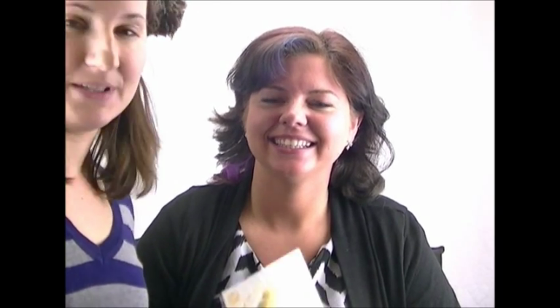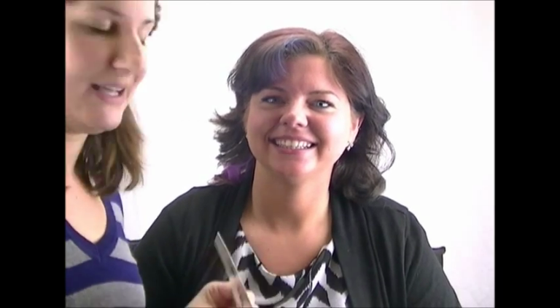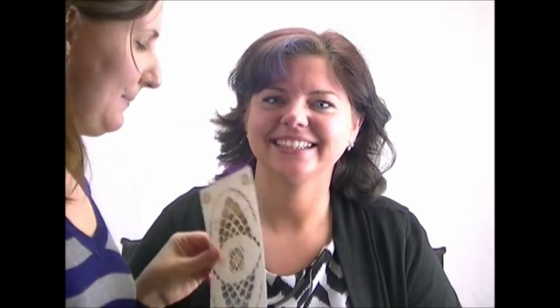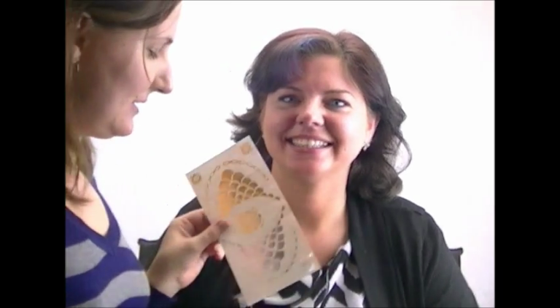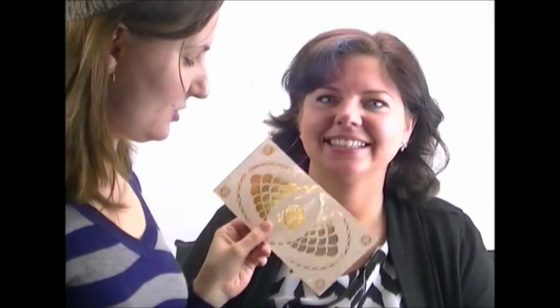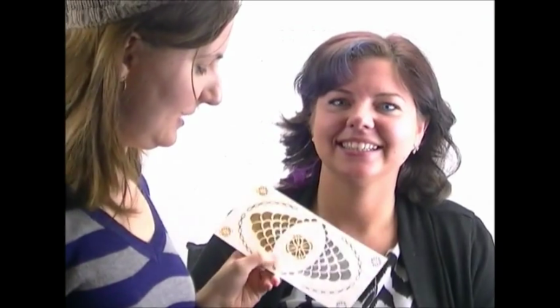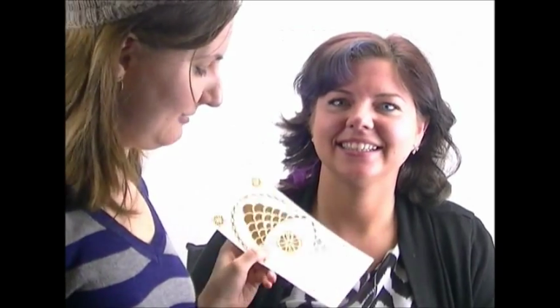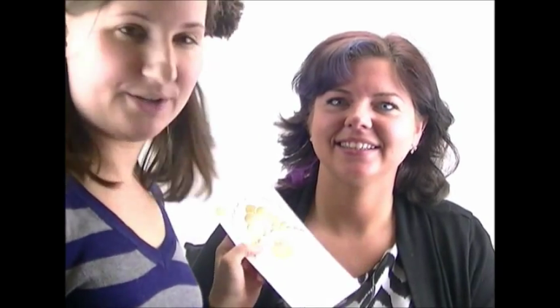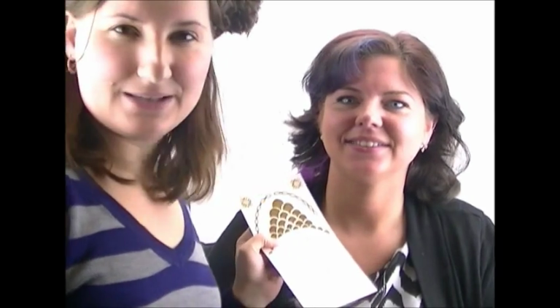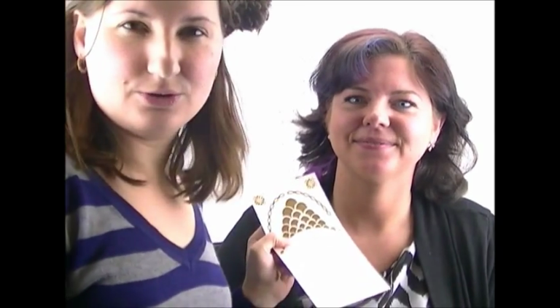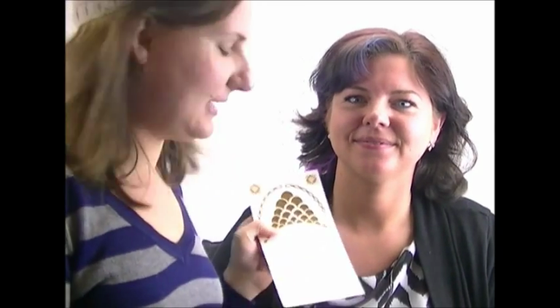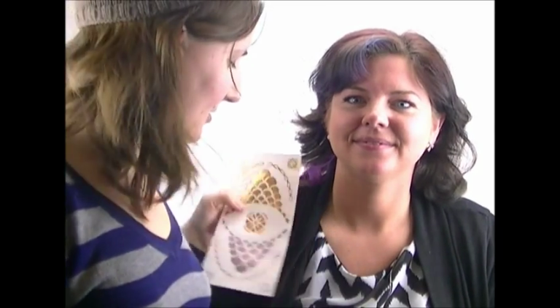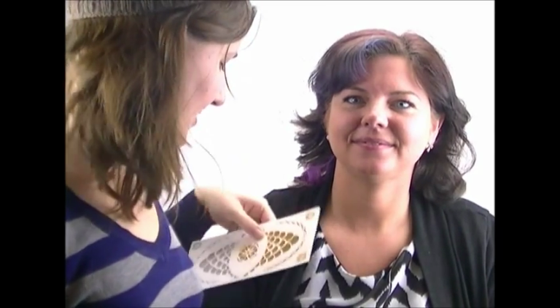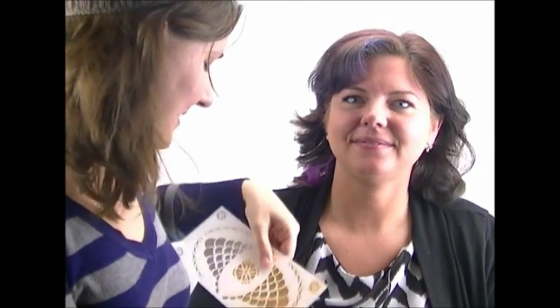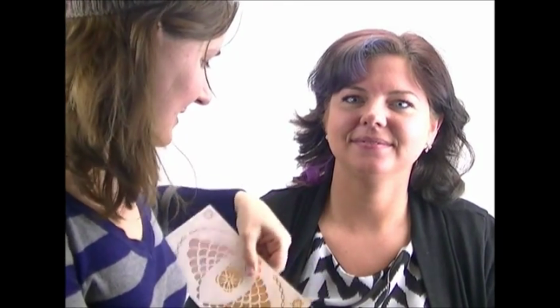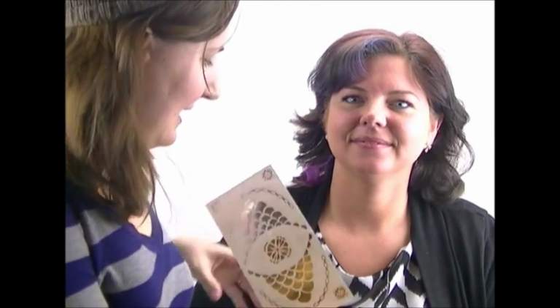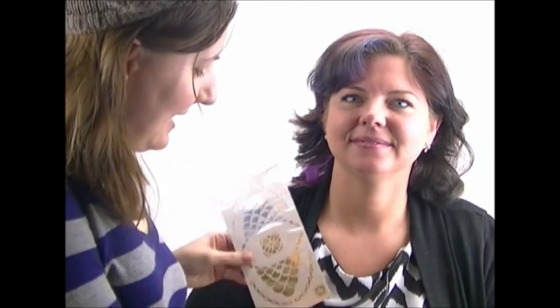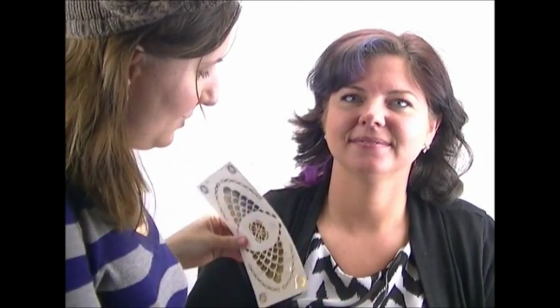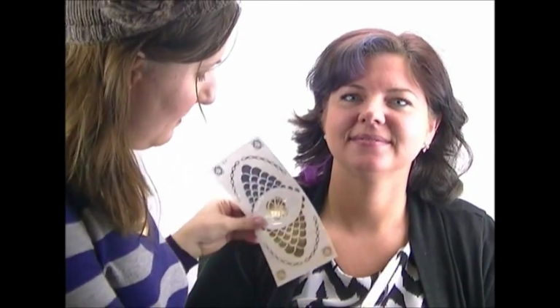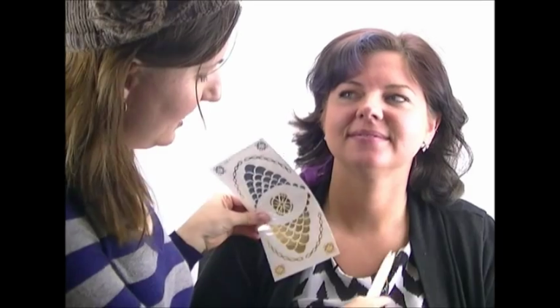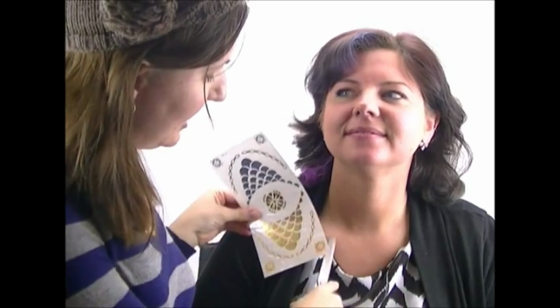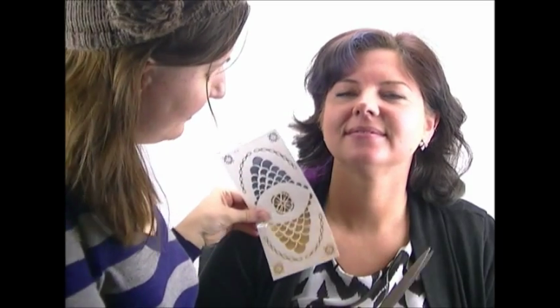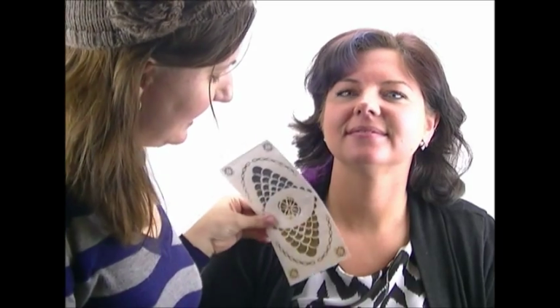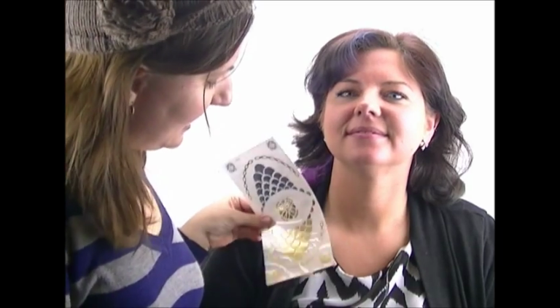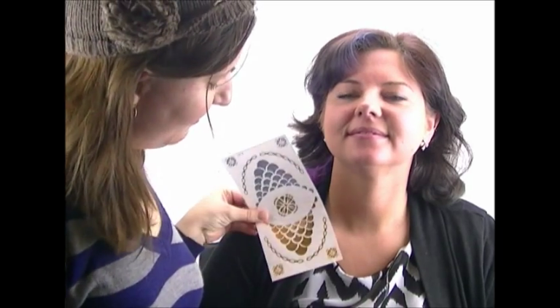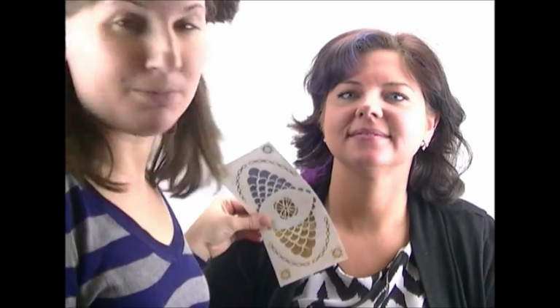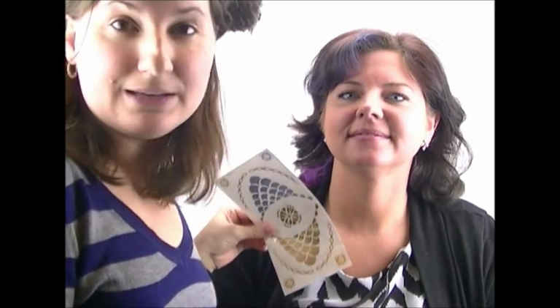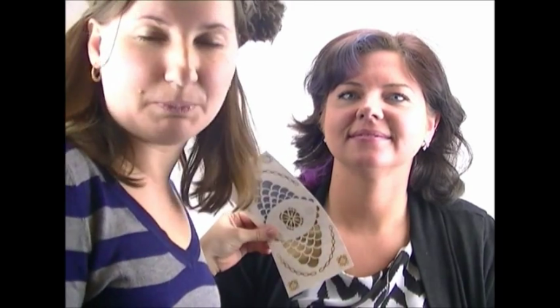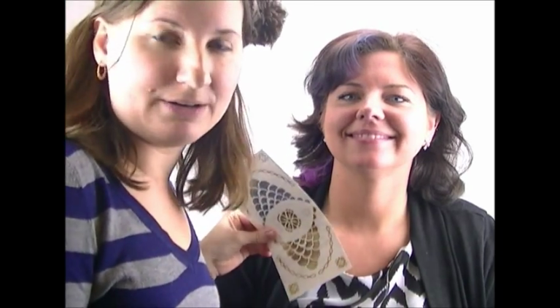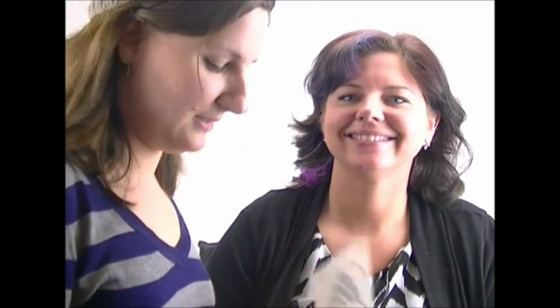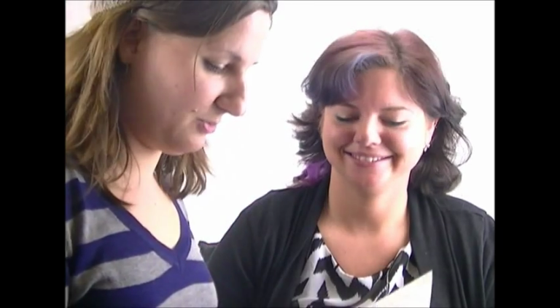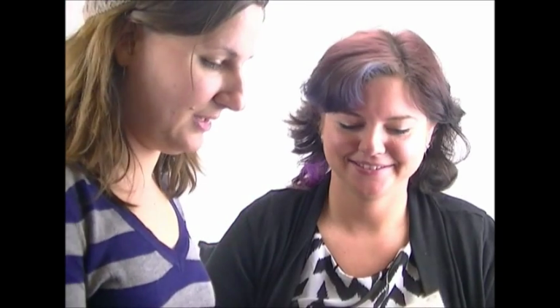Today I'm going to demonstrate a foil tattoo on Kristen. We're going to put a lovely kind of mermaid-inspired necklace right there.